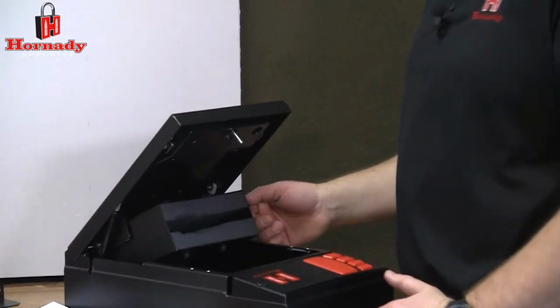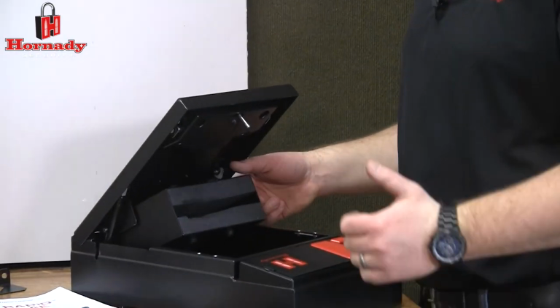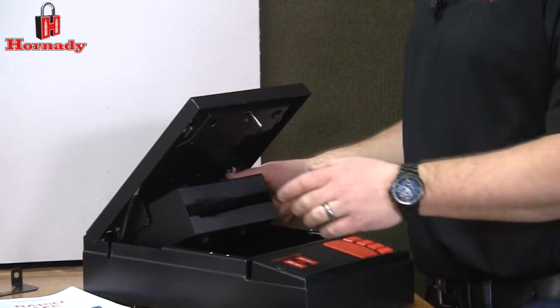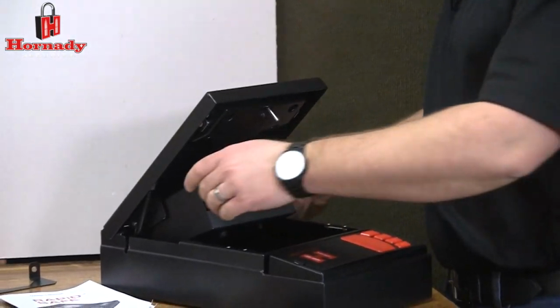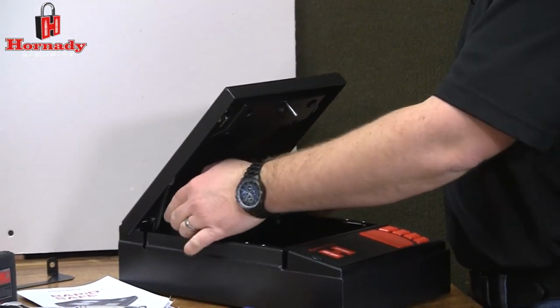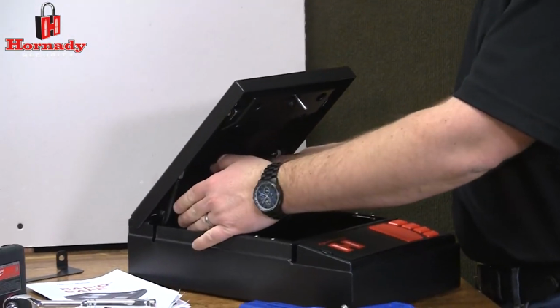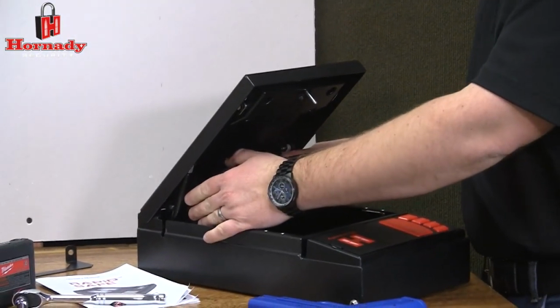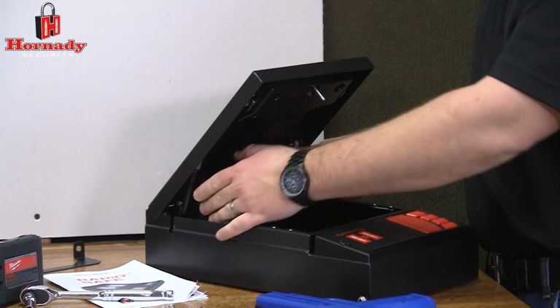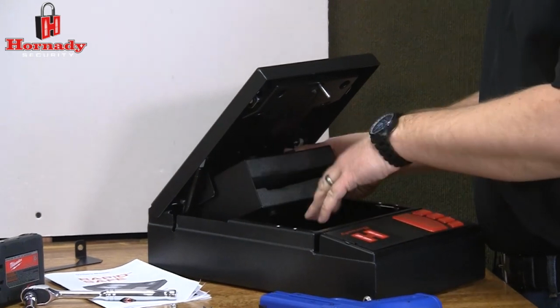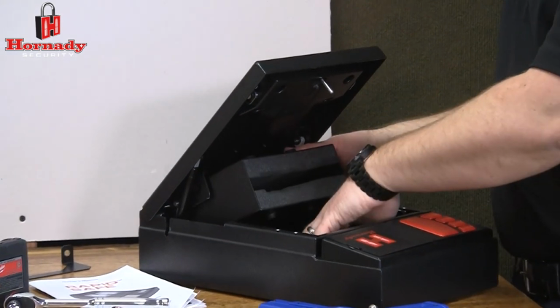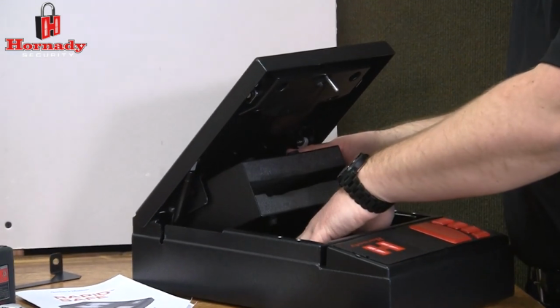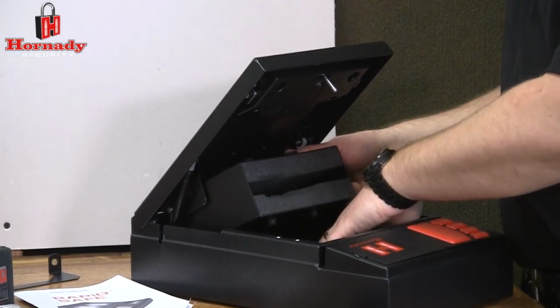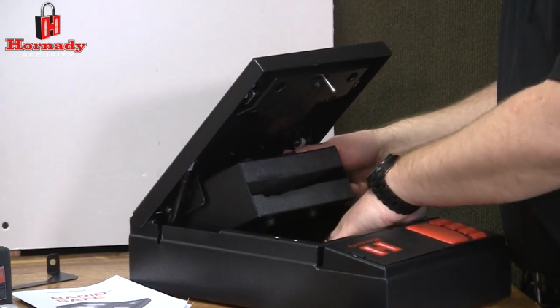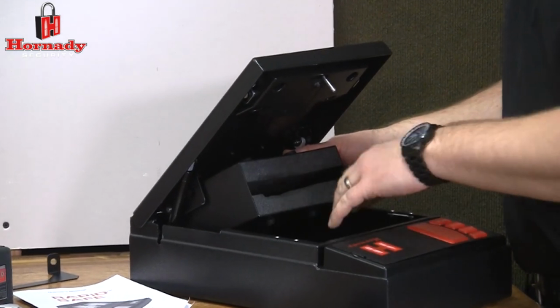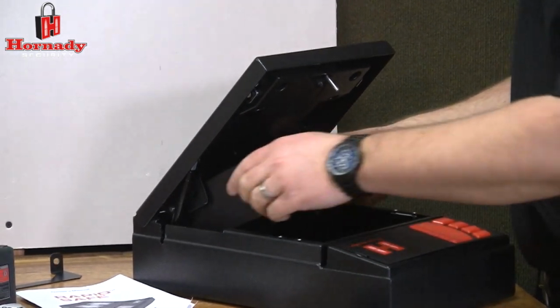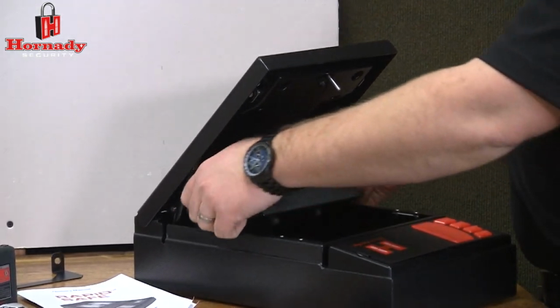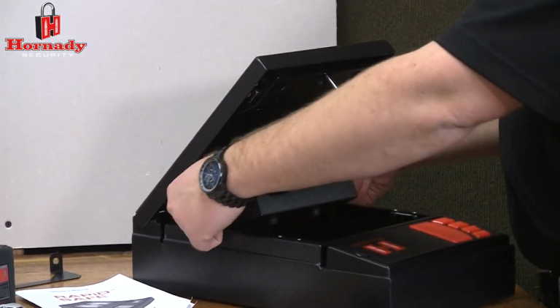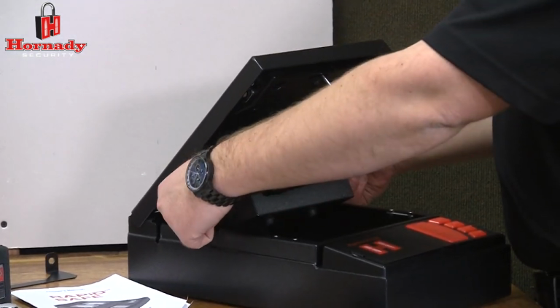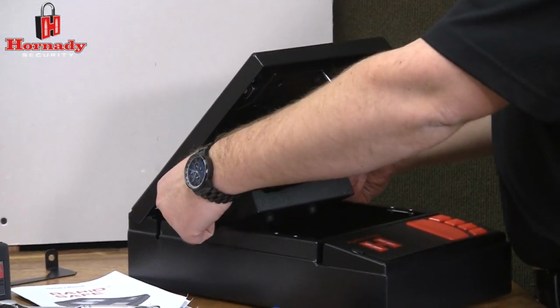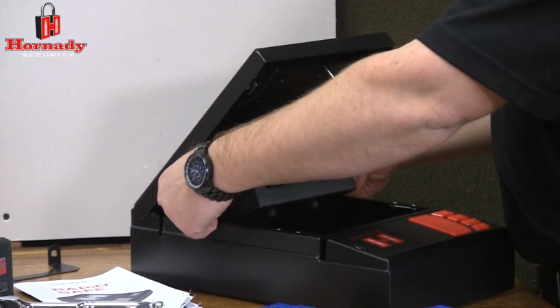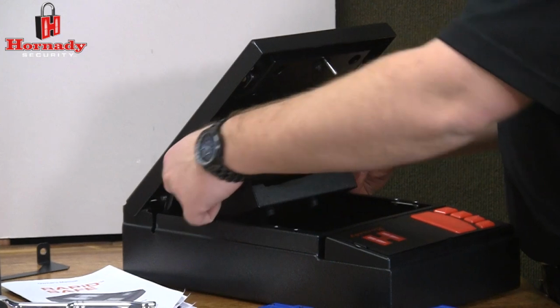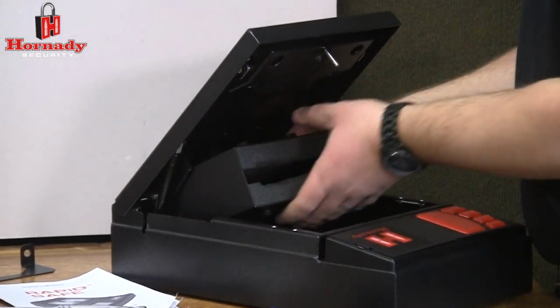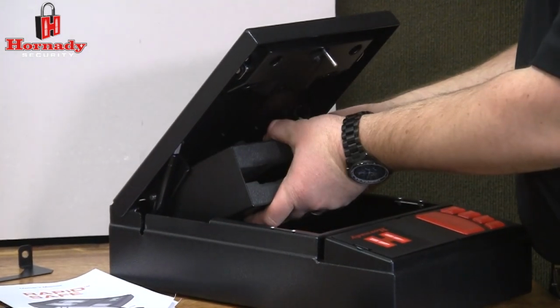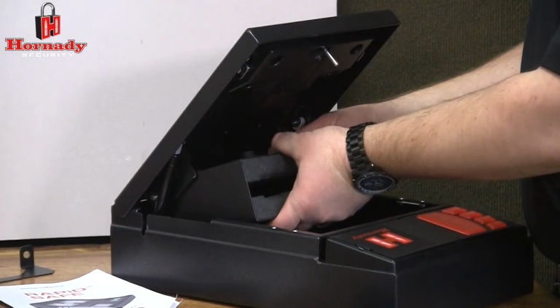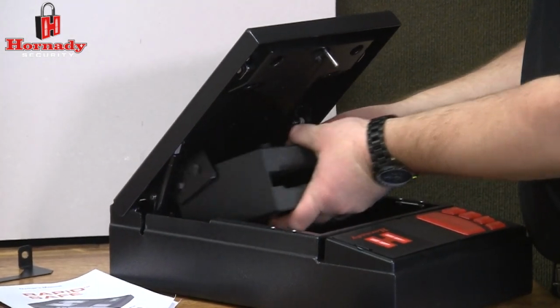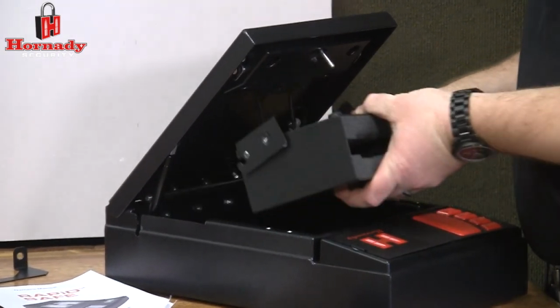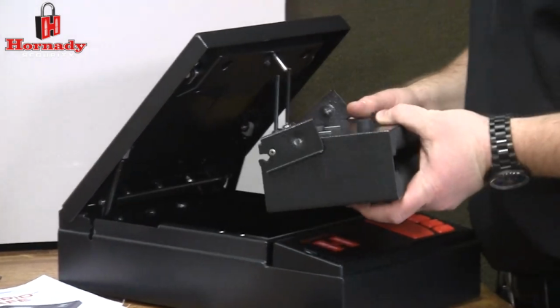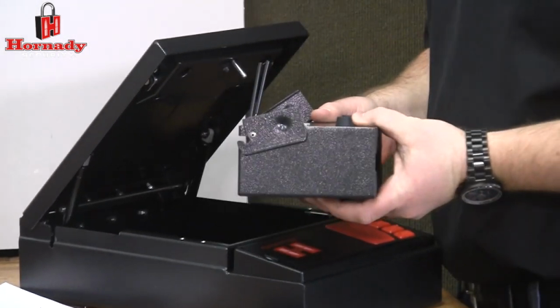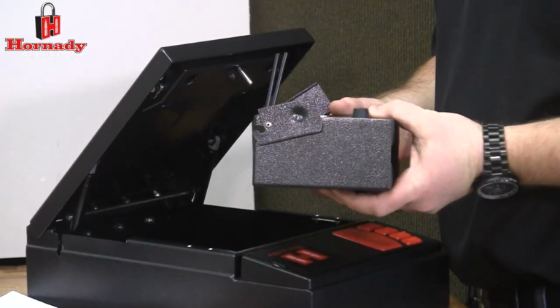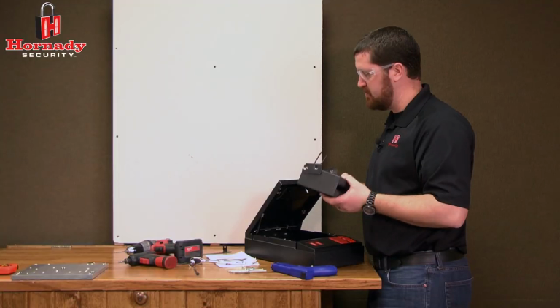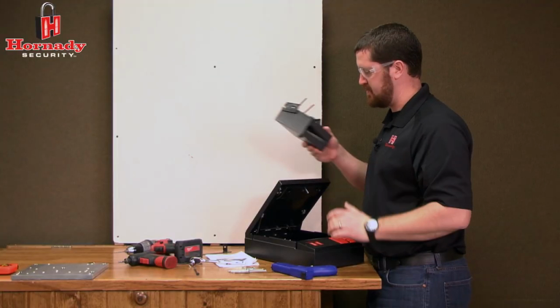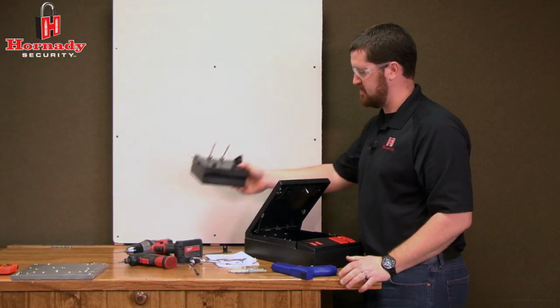Before mounting, remove the RapidSleeve for better access to the two mounting holes on the bottom. To remove it, lift up on the two tabs until they pop off, then remove the RapidSleeve.